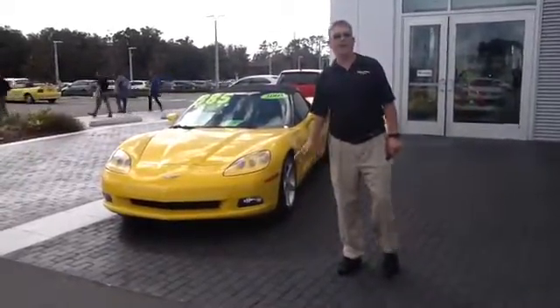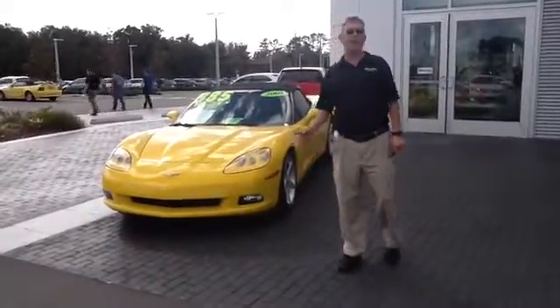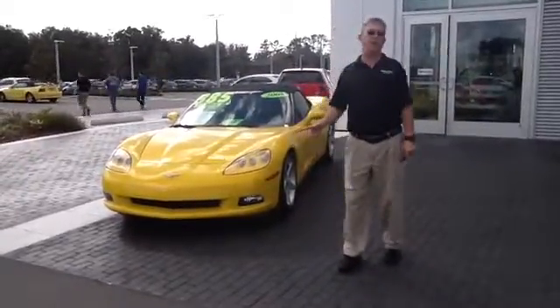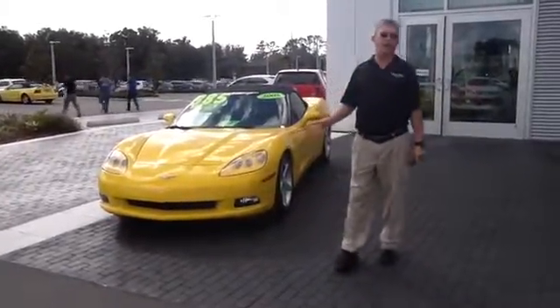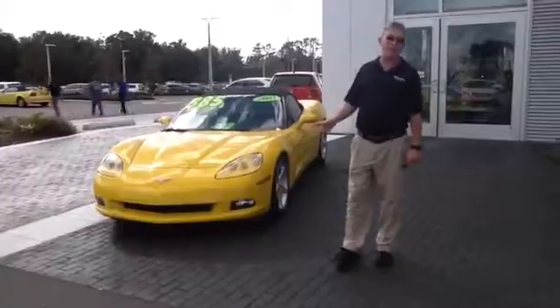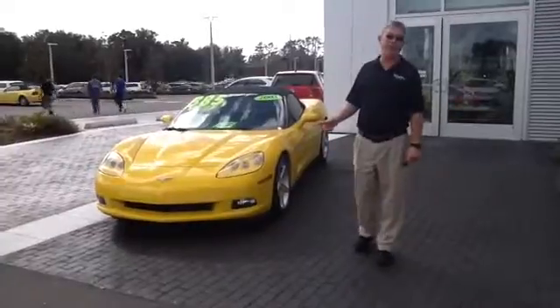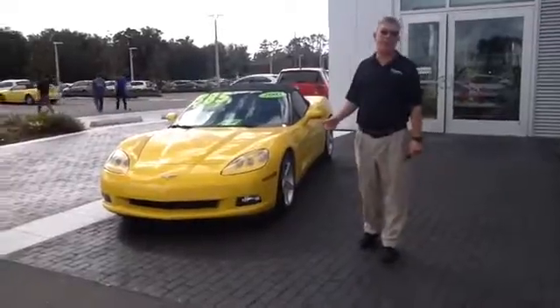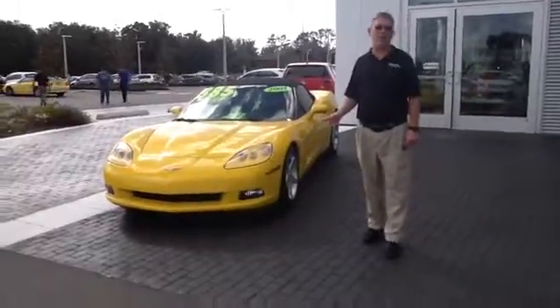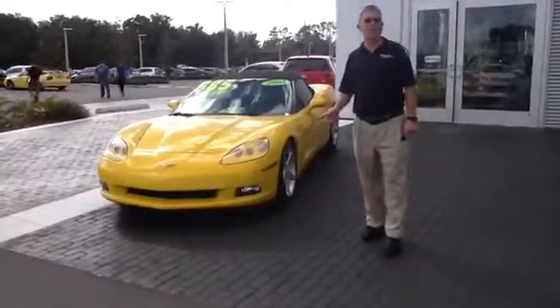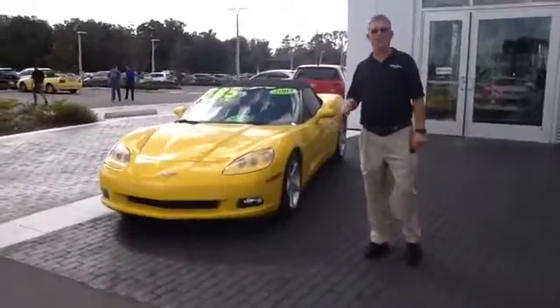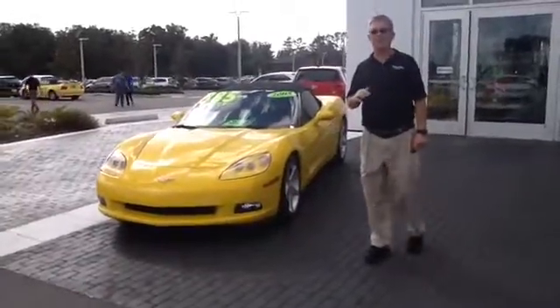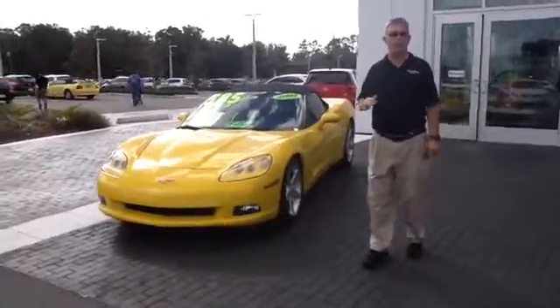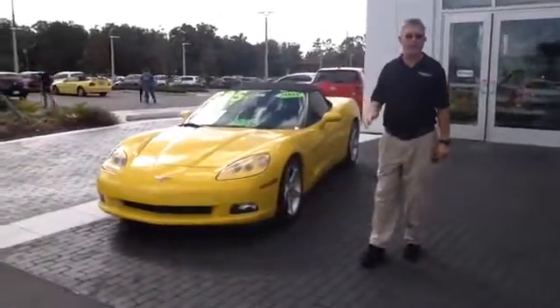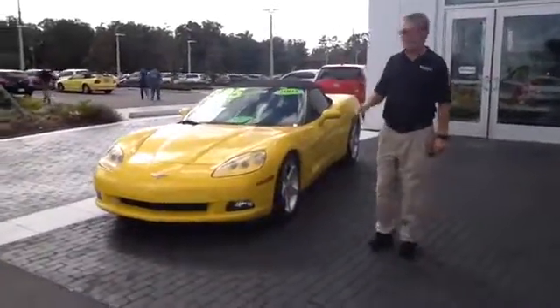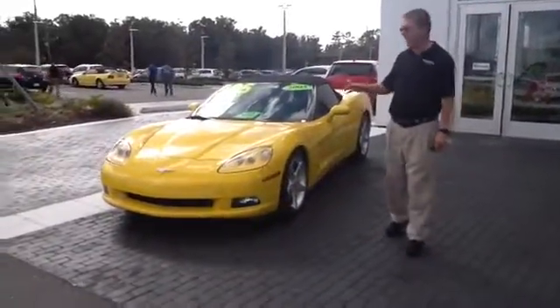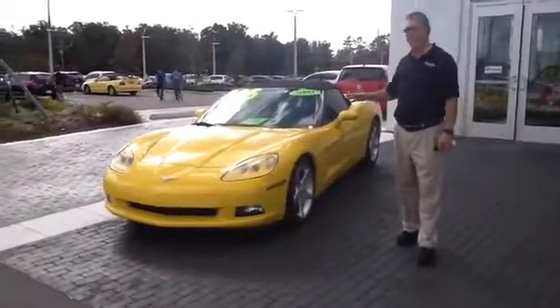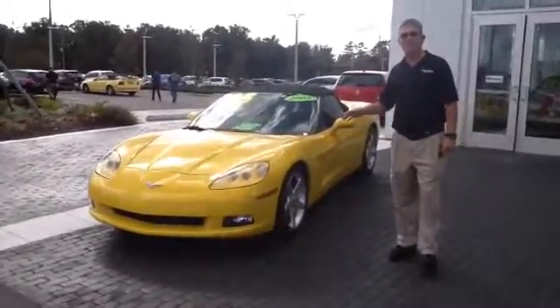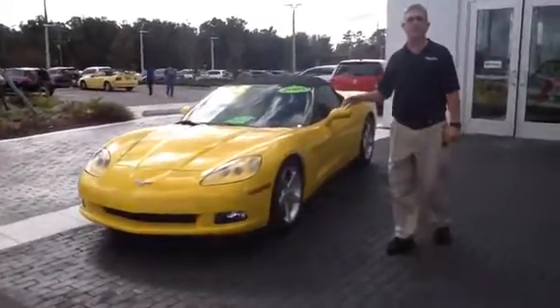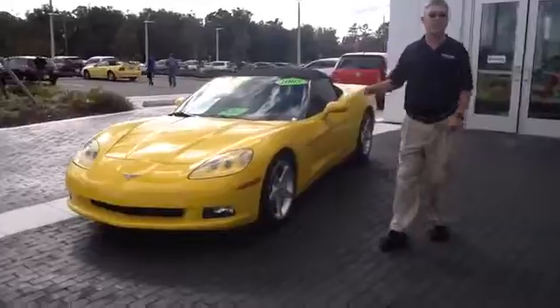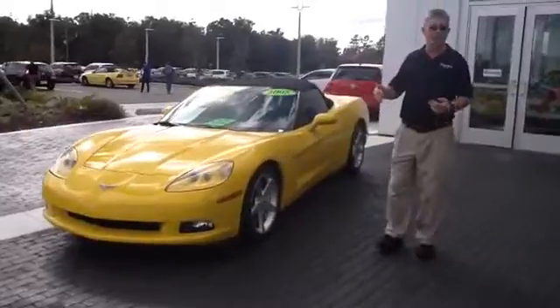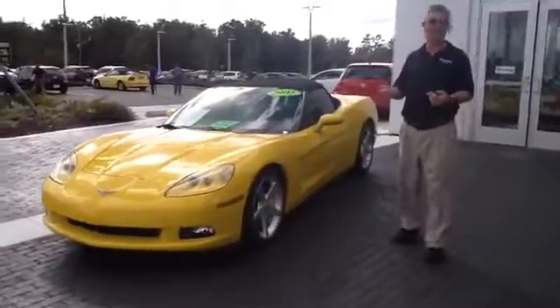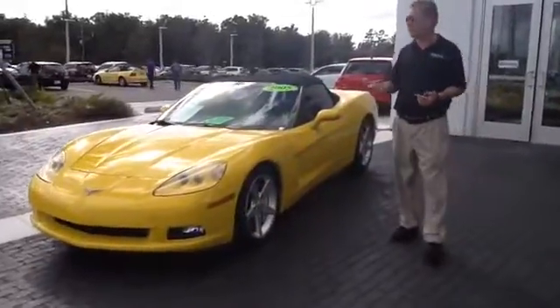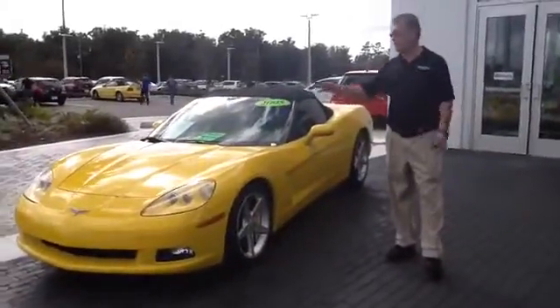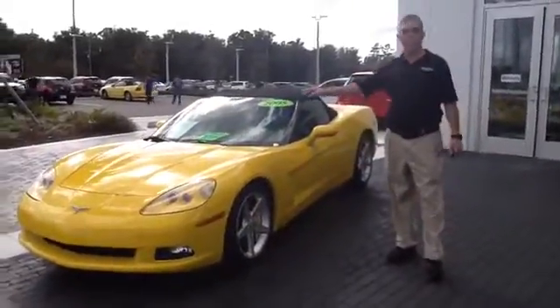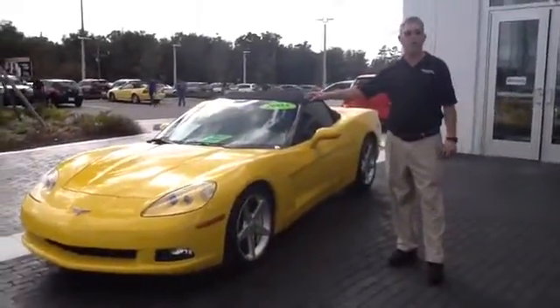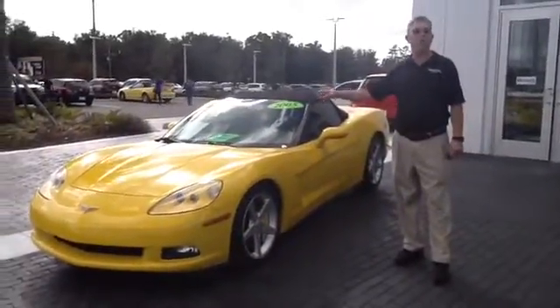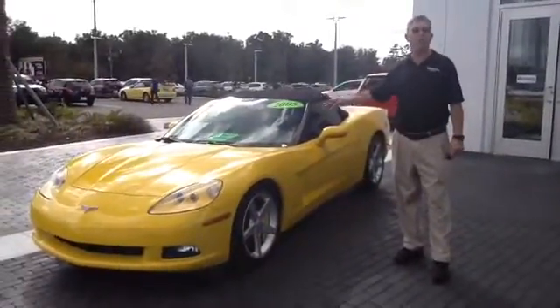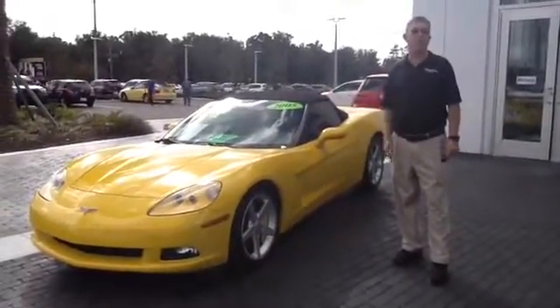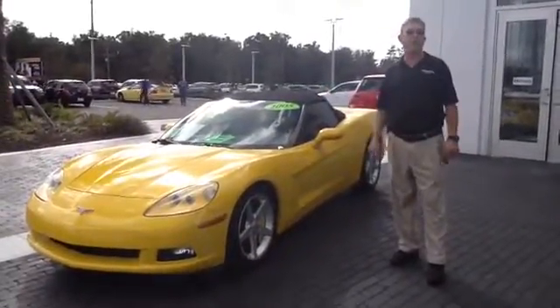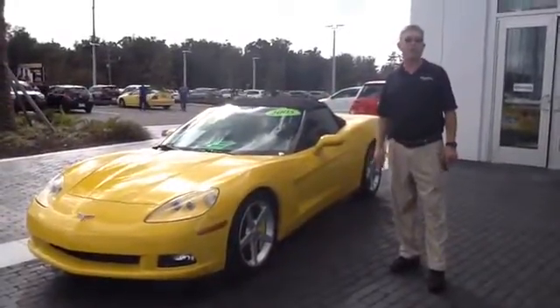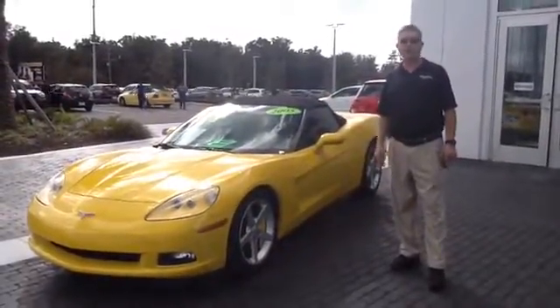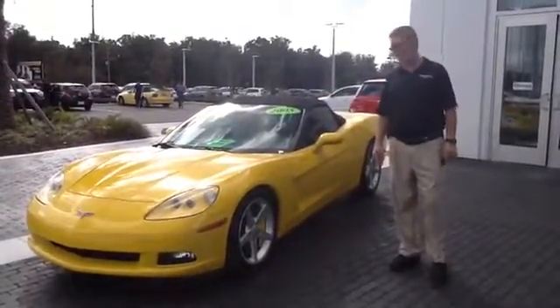Now this car only has around 37,000 miles on it, sounds great, and has a lot of modifications done to it — not necessarily just in the motor work, but some nice trim on the inside as well.